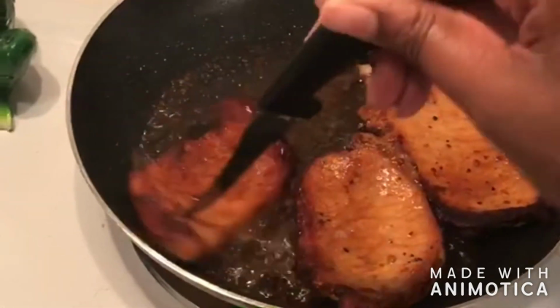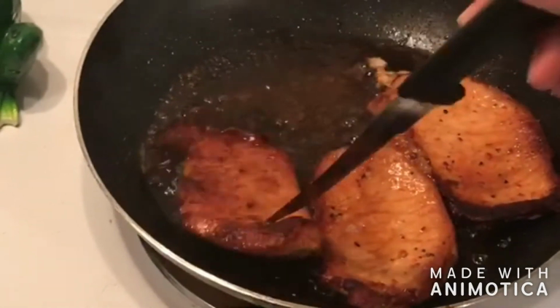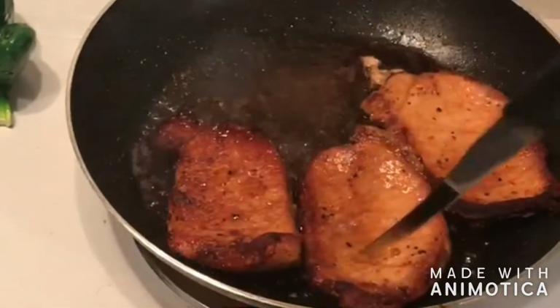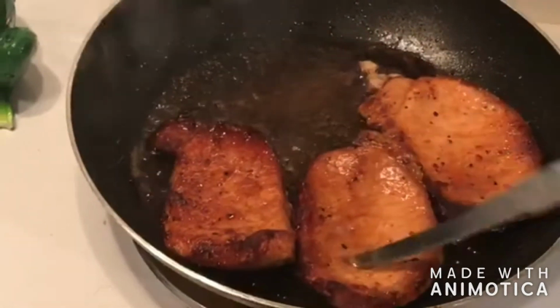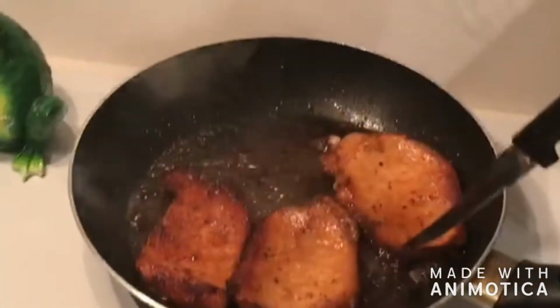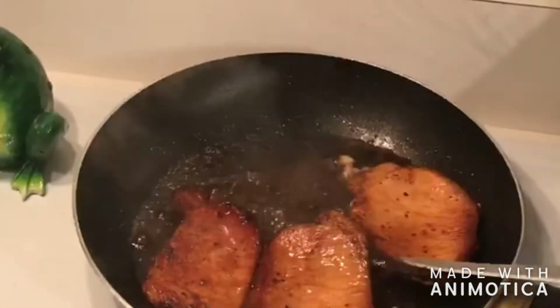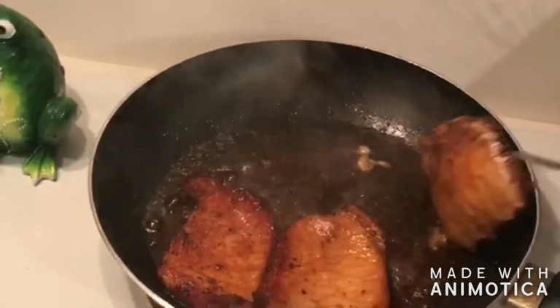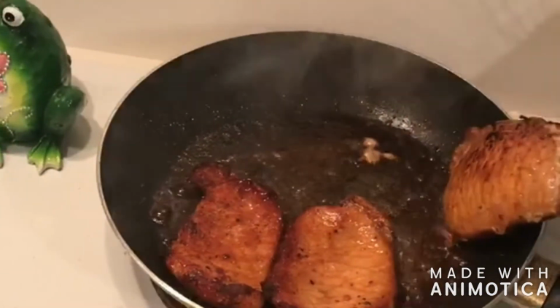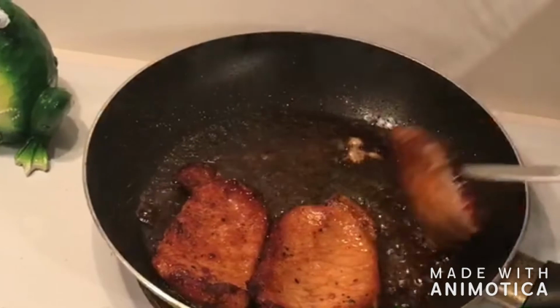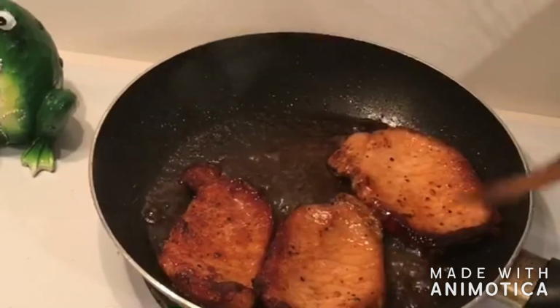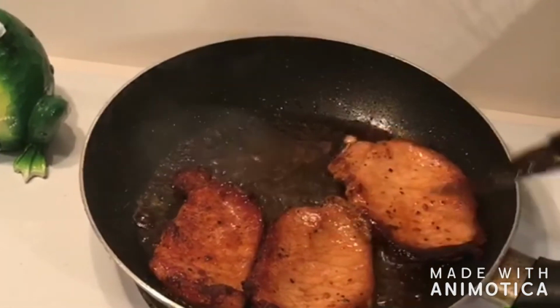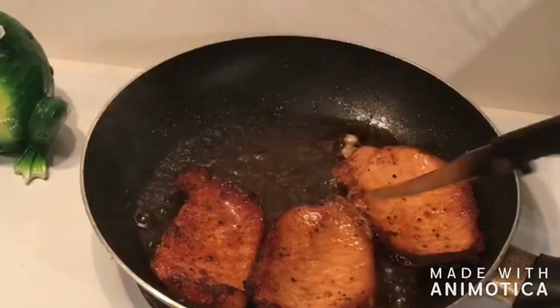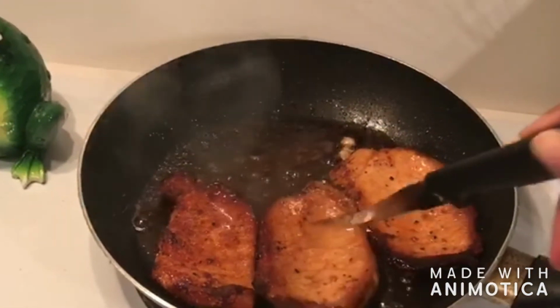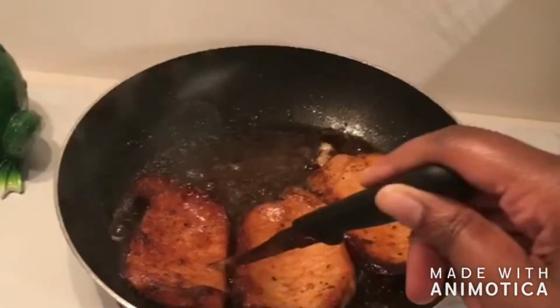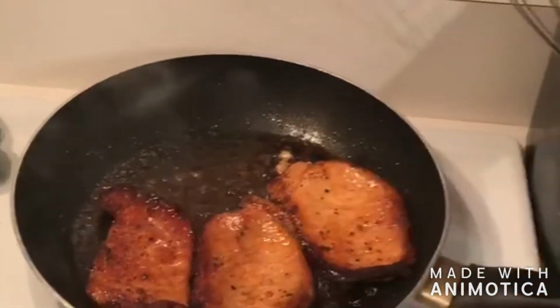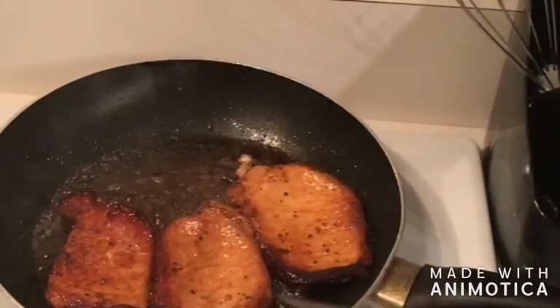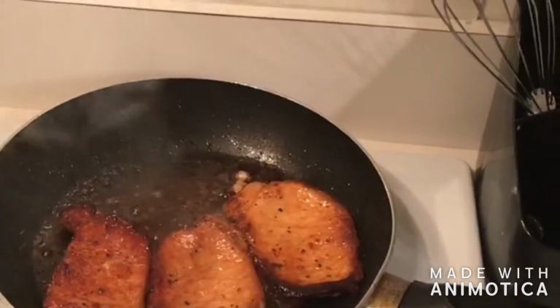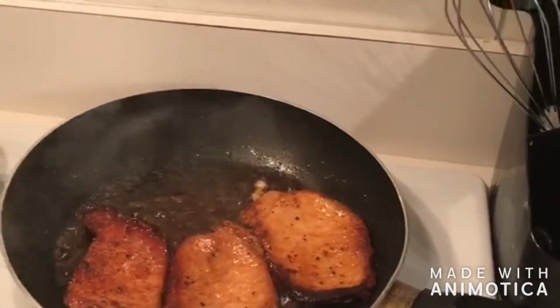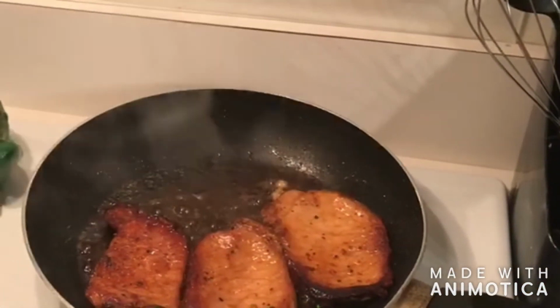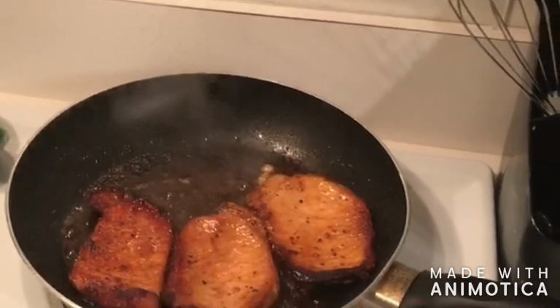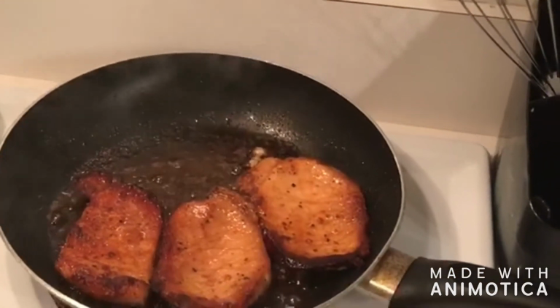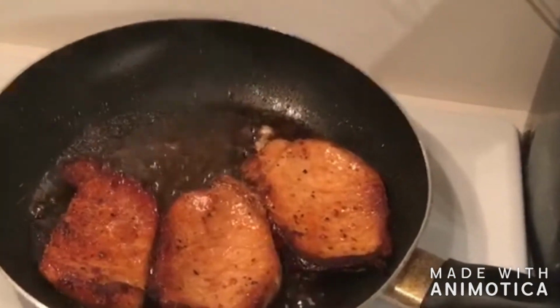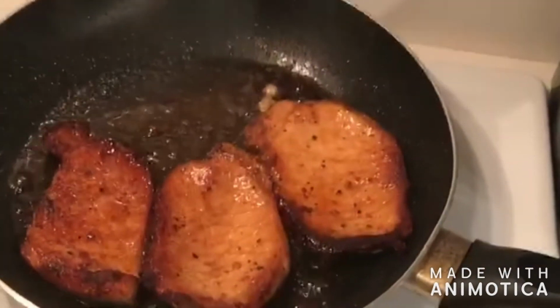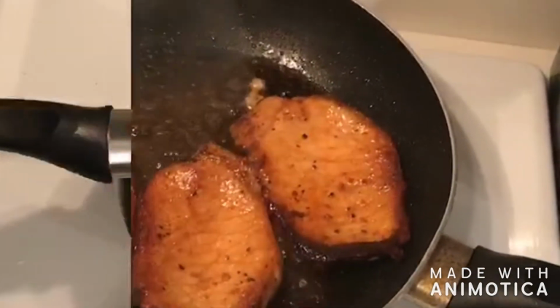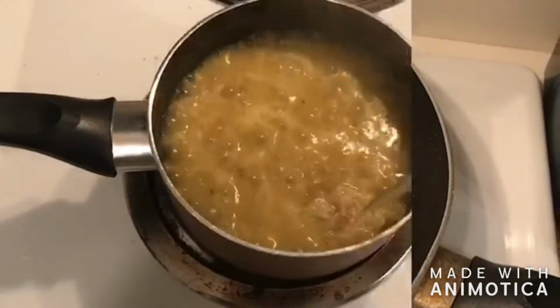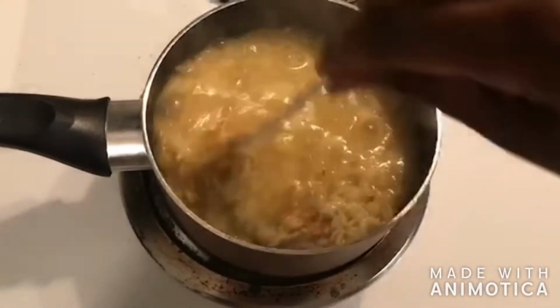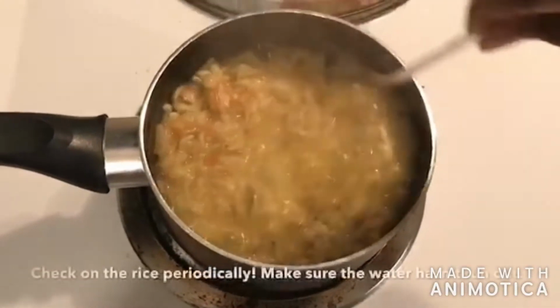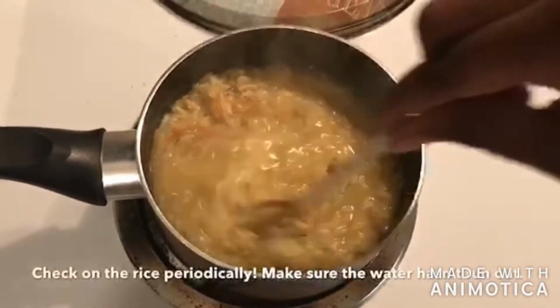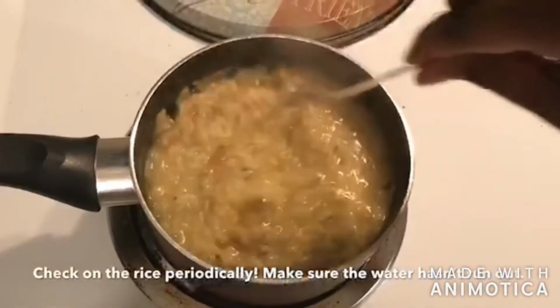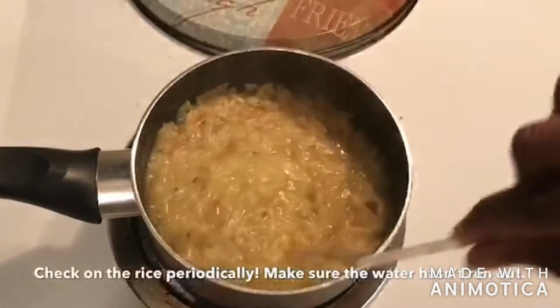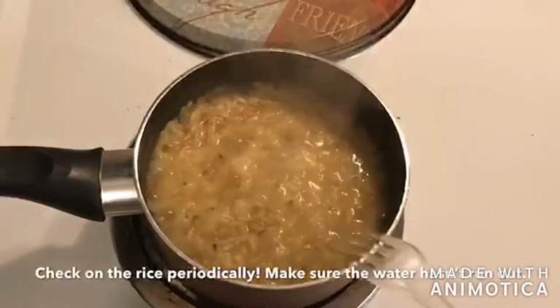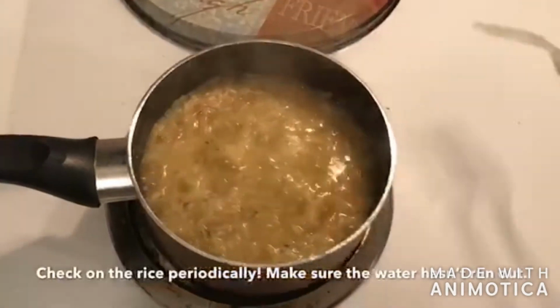I'm just checking for doneness — making sure I don't see any pinkness or red coming out. It's simple, but you've got to use common sense to make sure it's not bleeding. We want to cook food all the way — no pink.